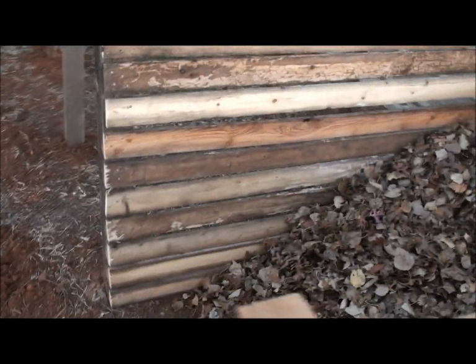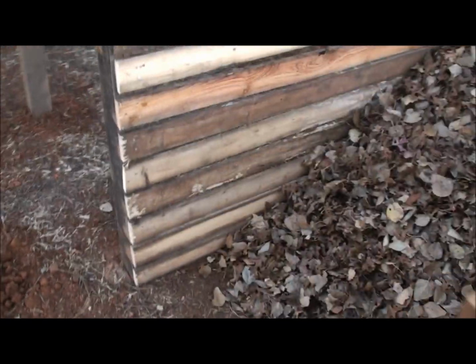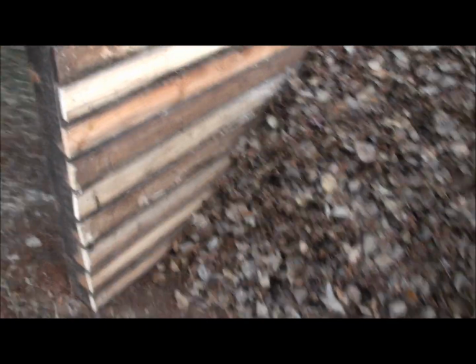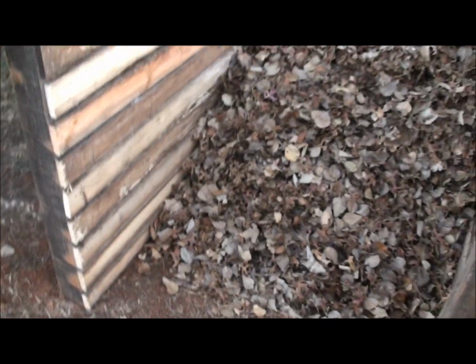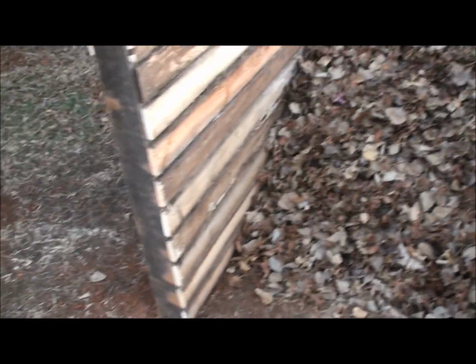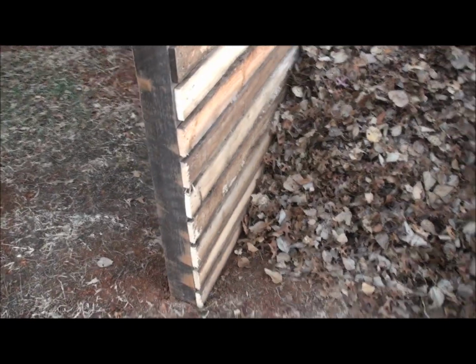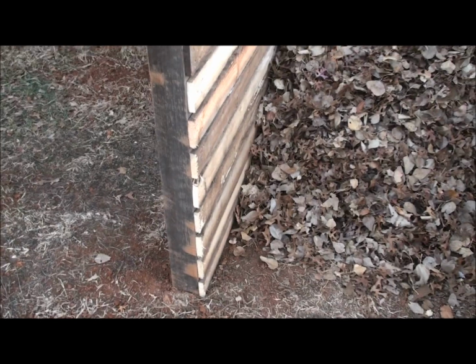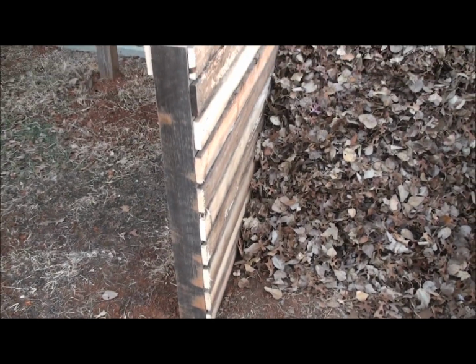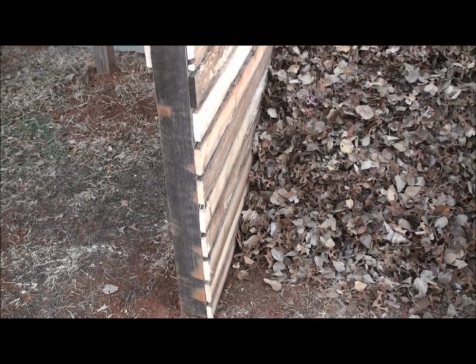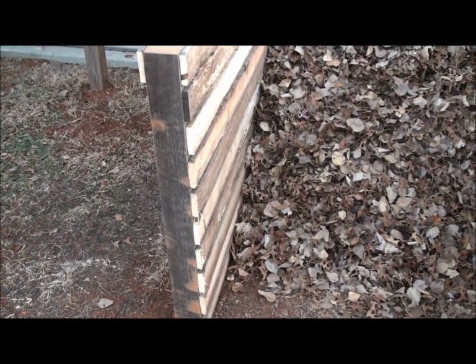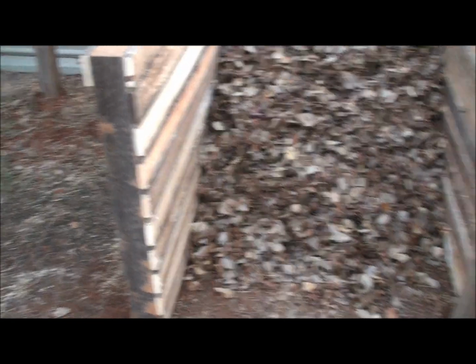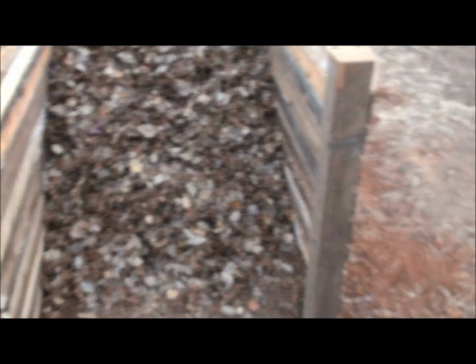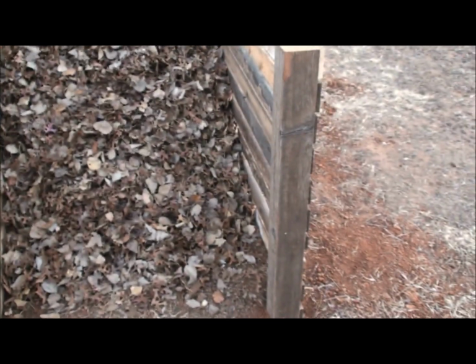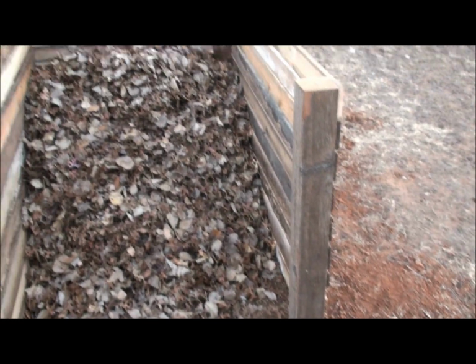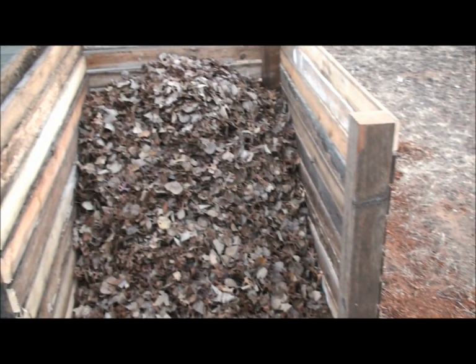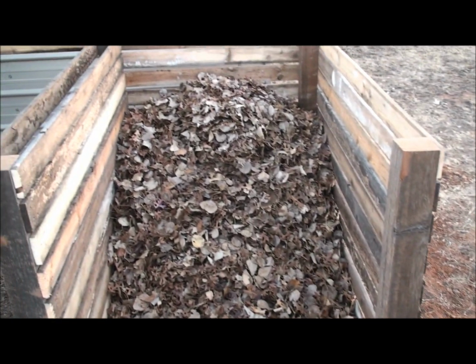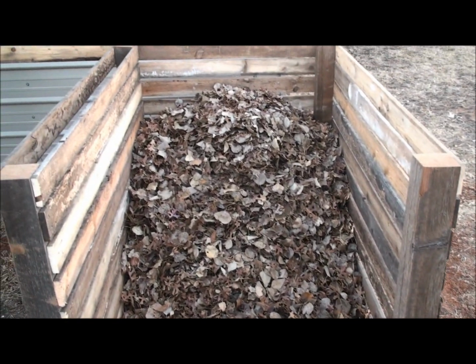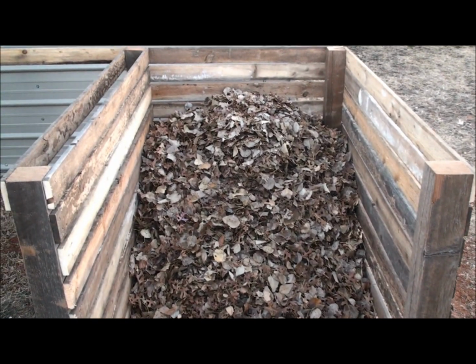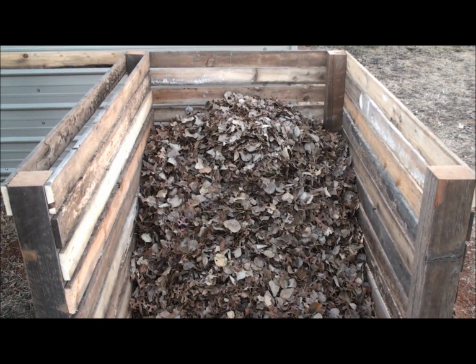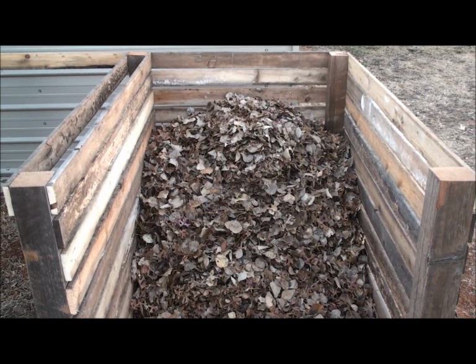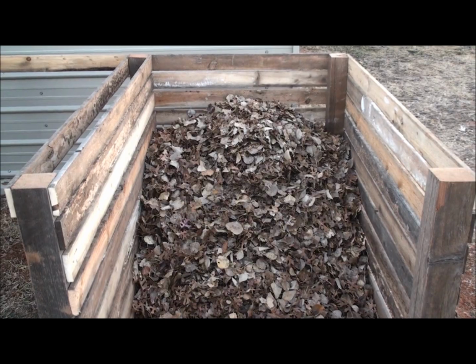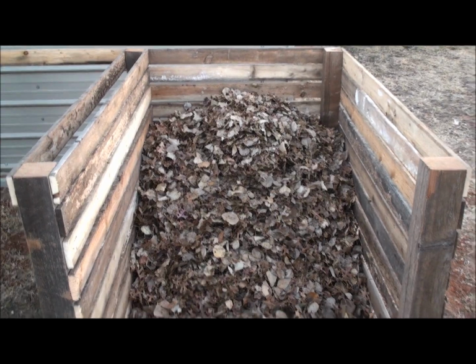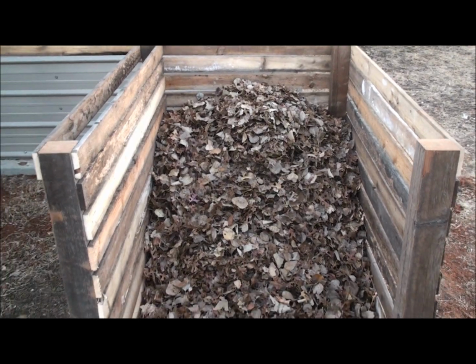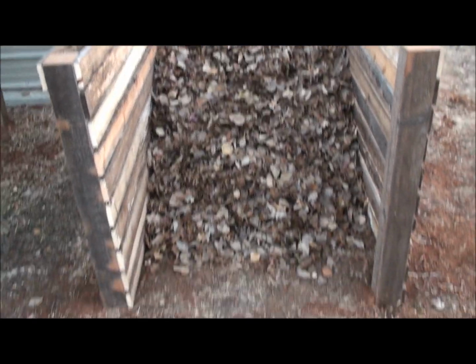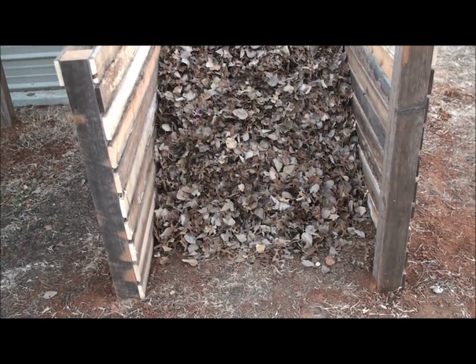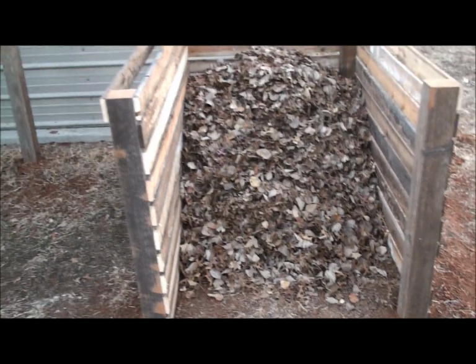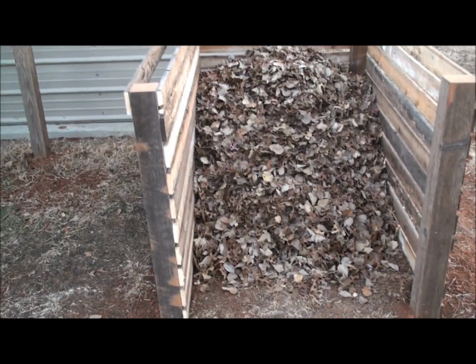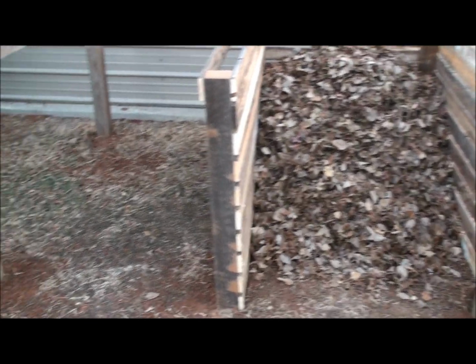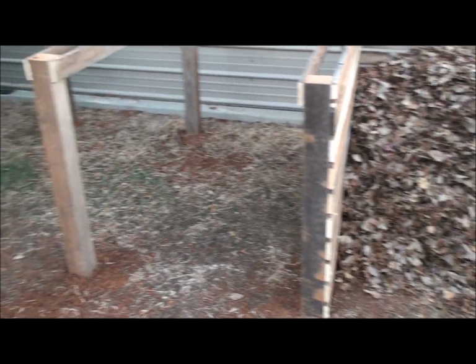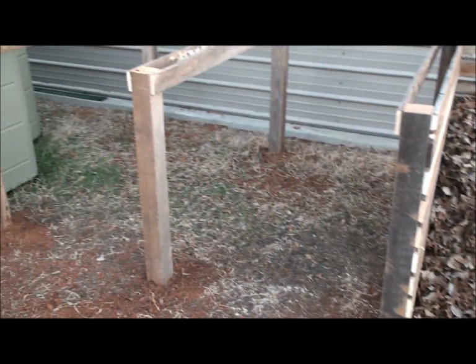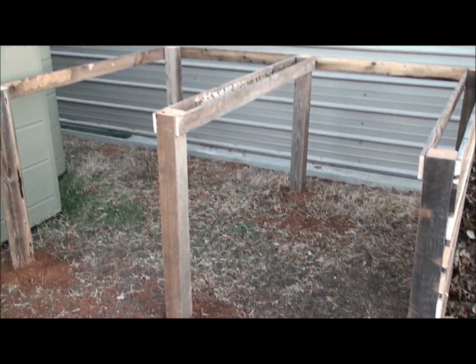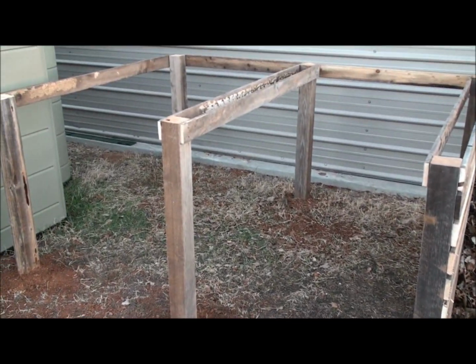It's turned out real nice. I think I've decided what I'm going to do on the gates — I'll show you that later on. I've got a couple more to go.